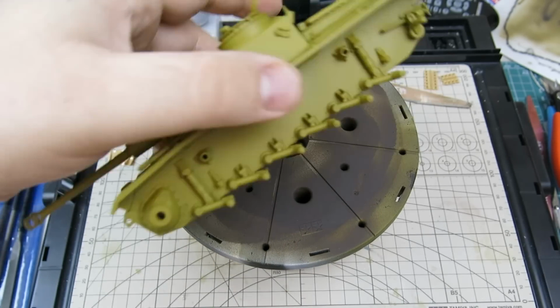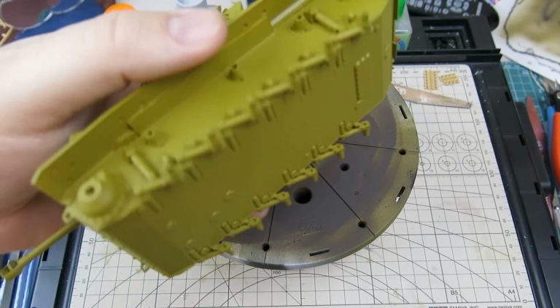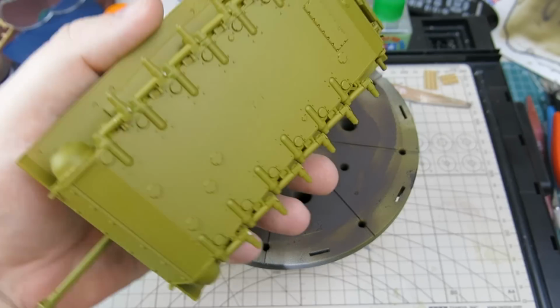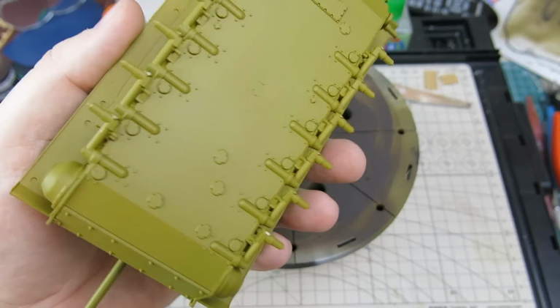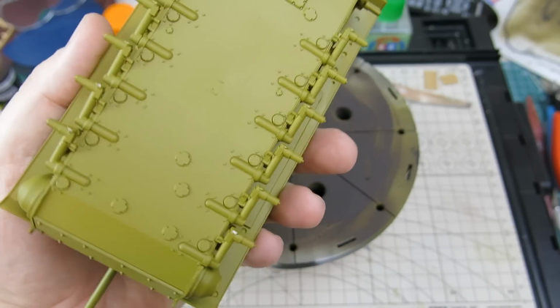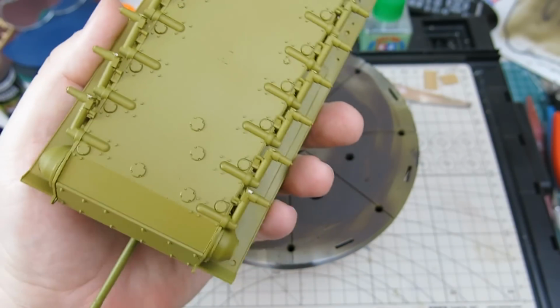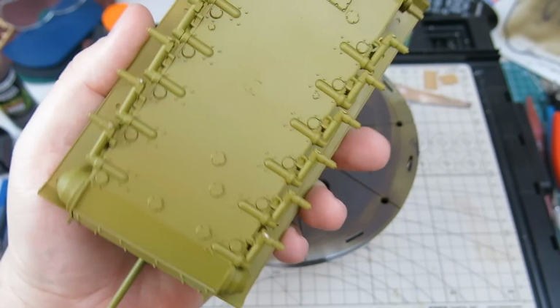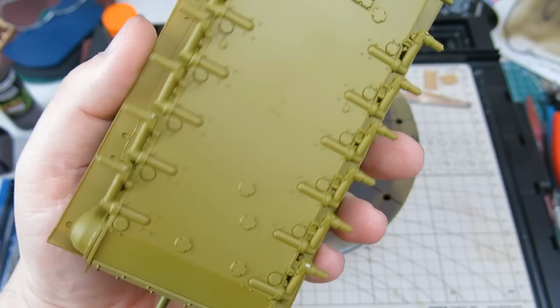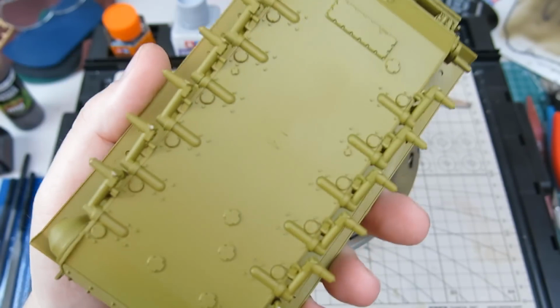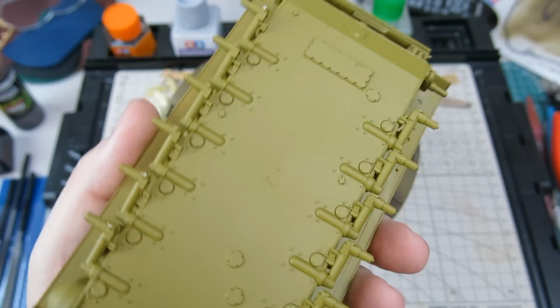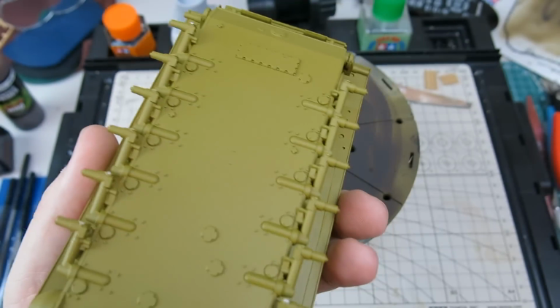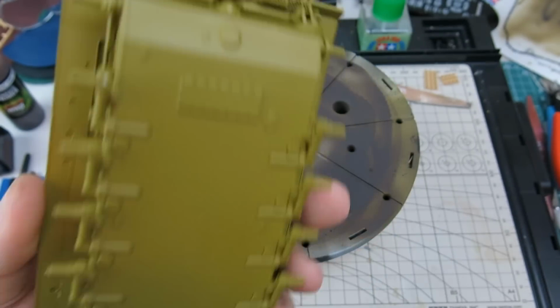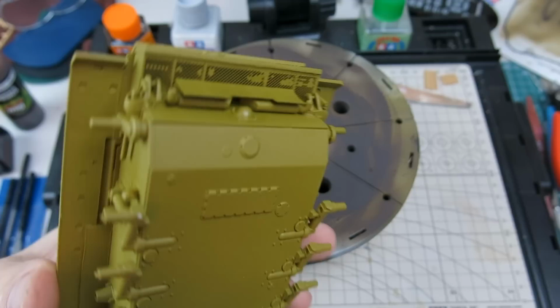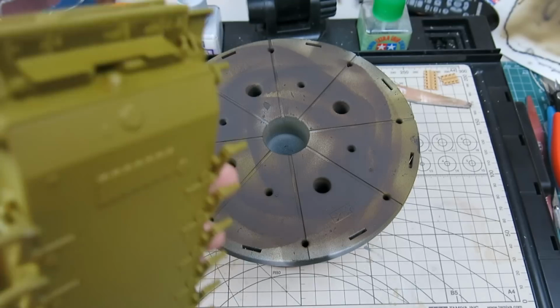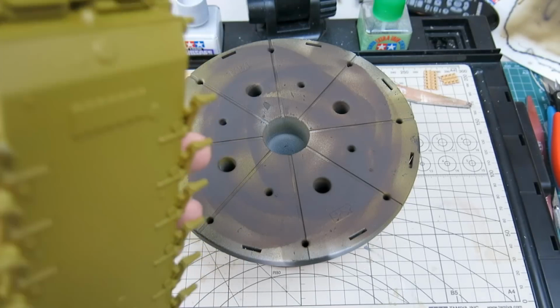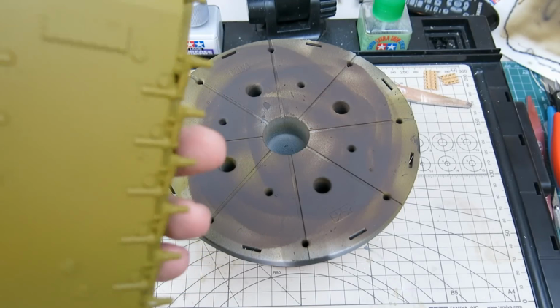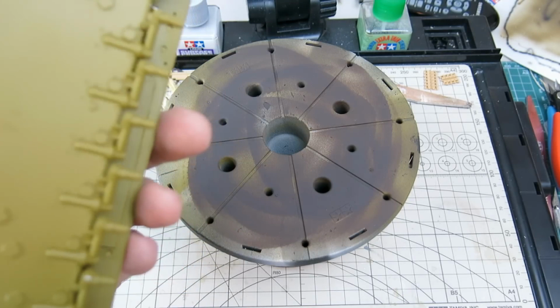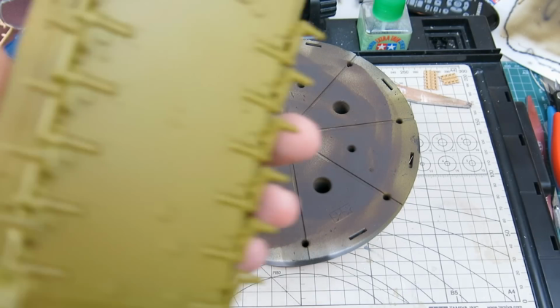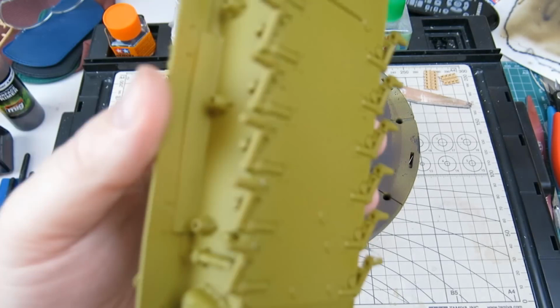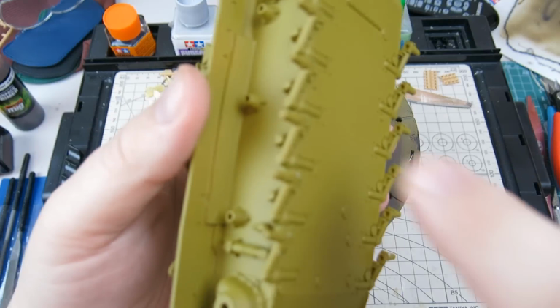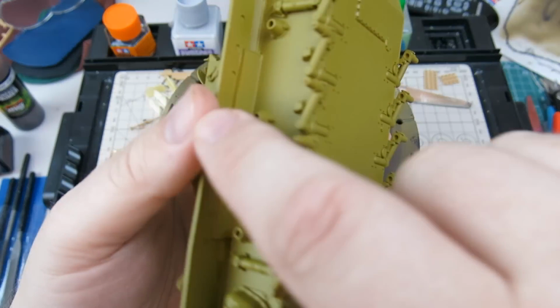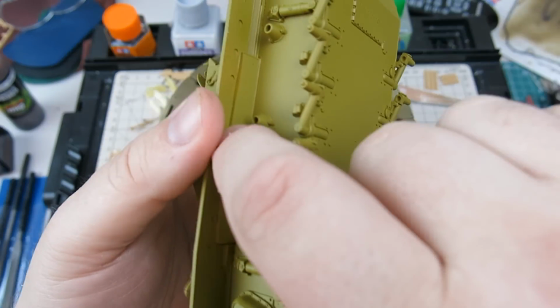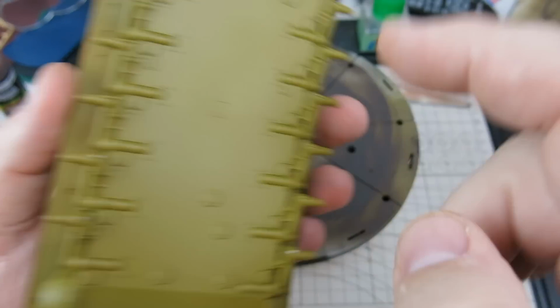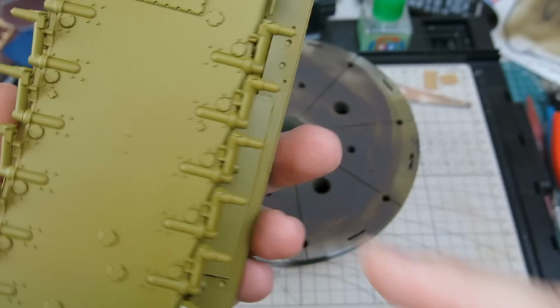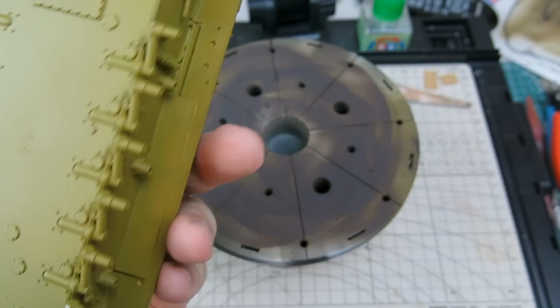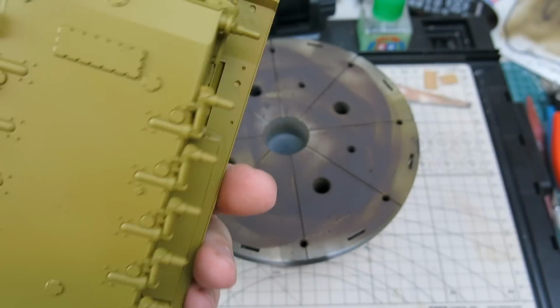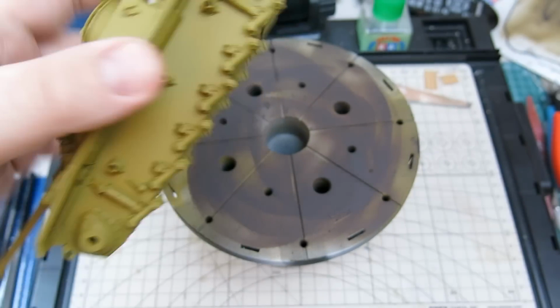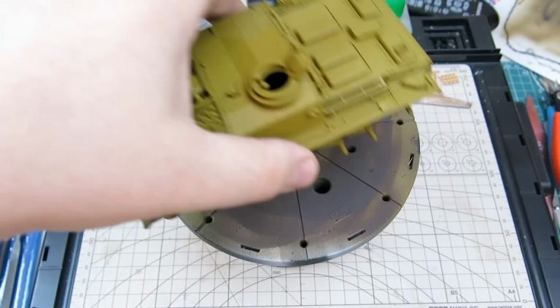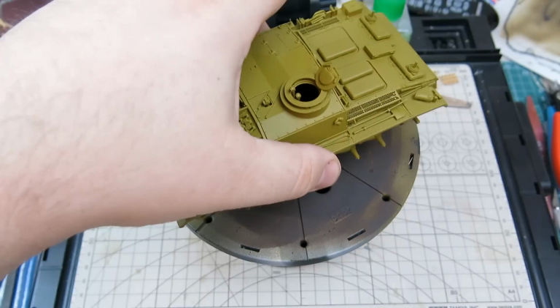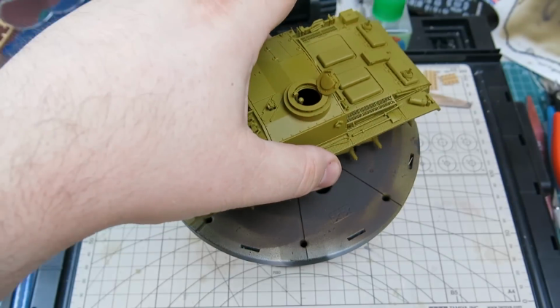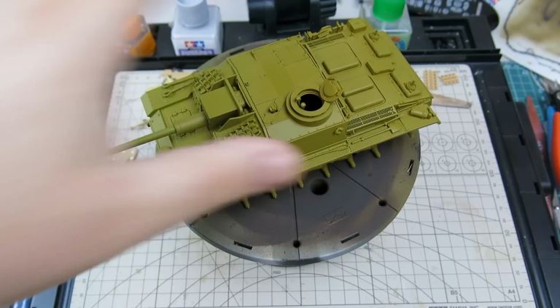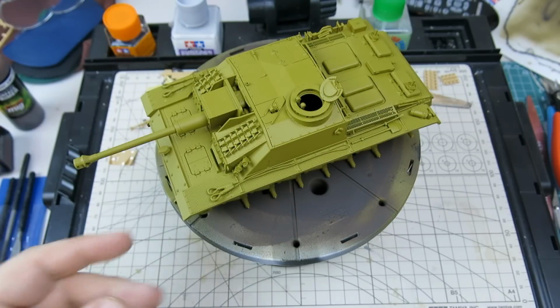There's the primed vehicle. This Vallejo primer has given a really nice smooth finish — self-leveling. You can see where I filled in the sponsons here. Really no complaints.